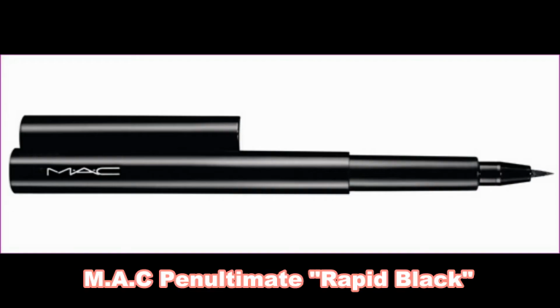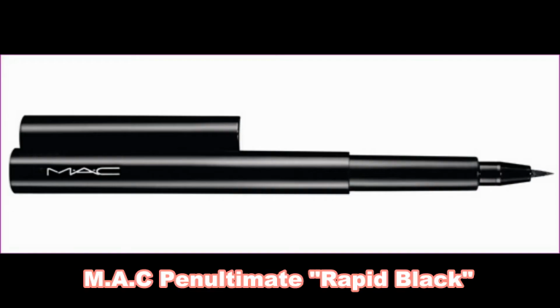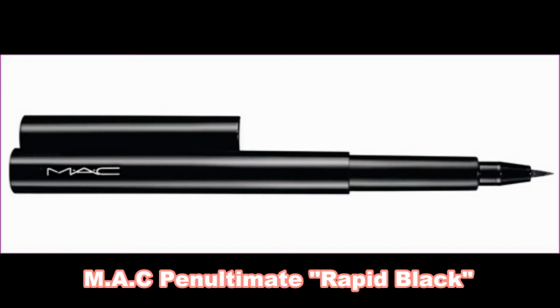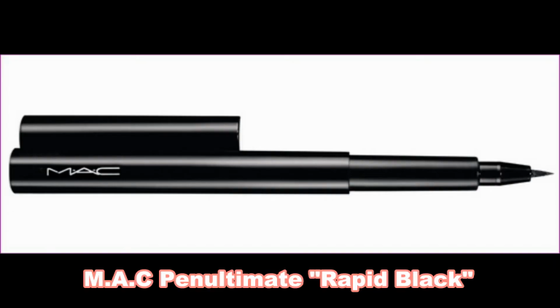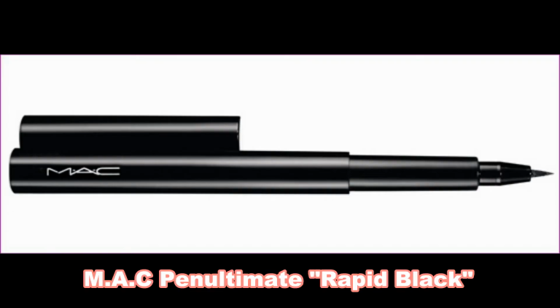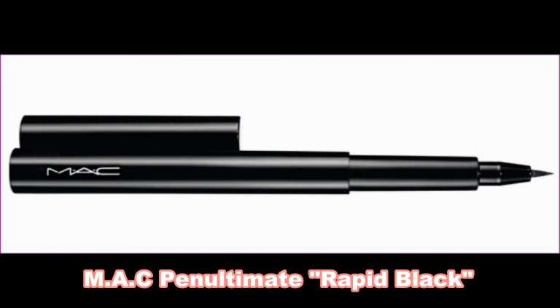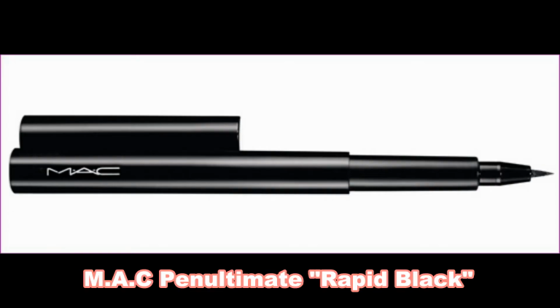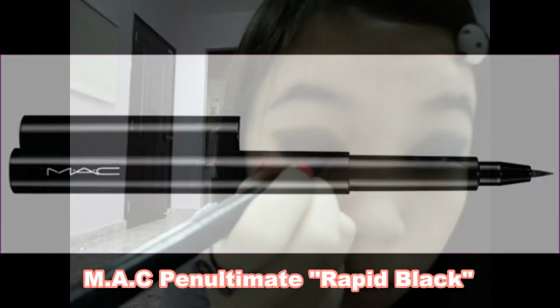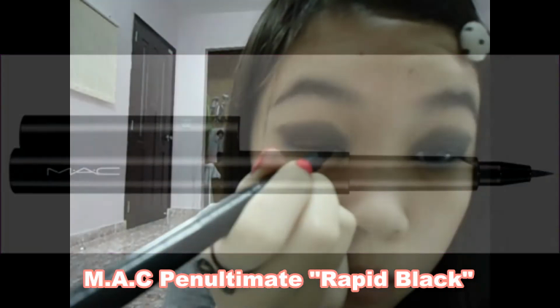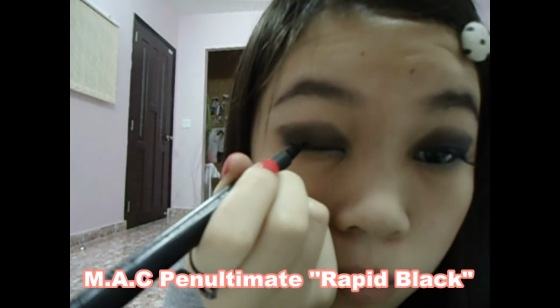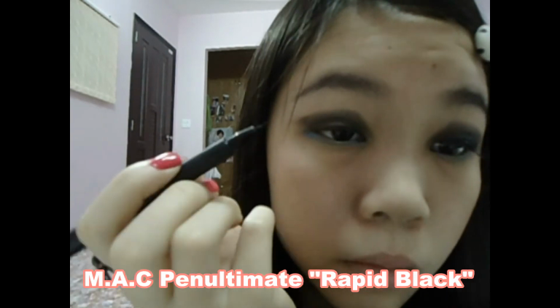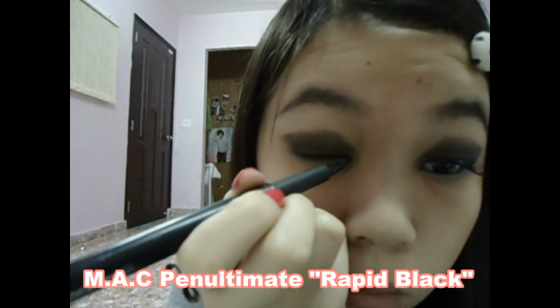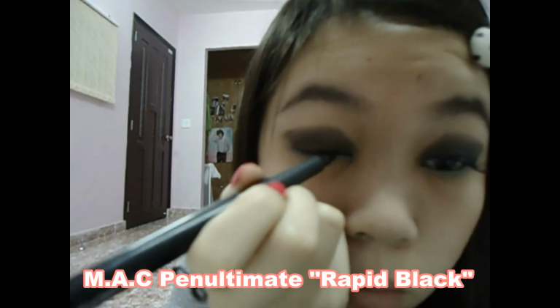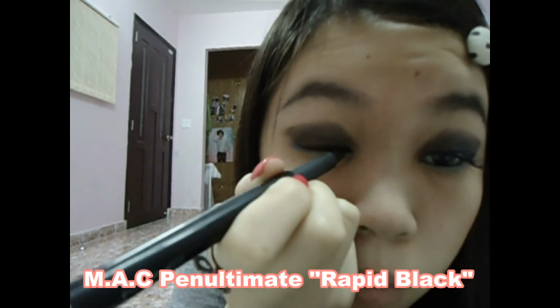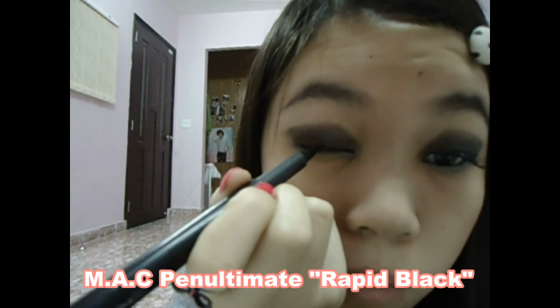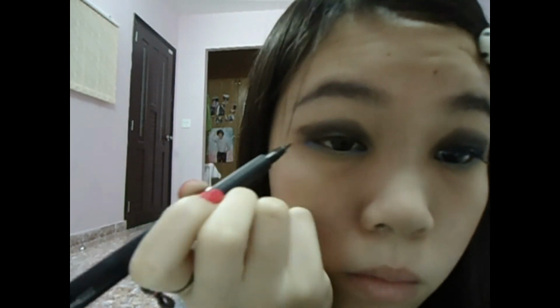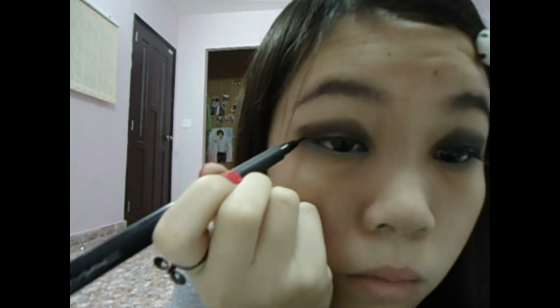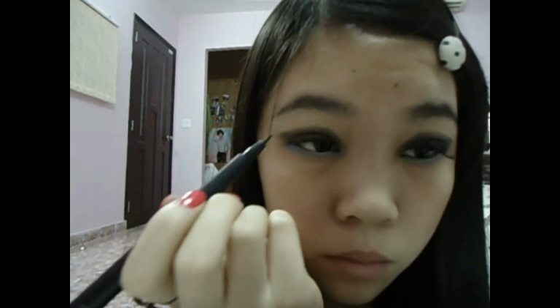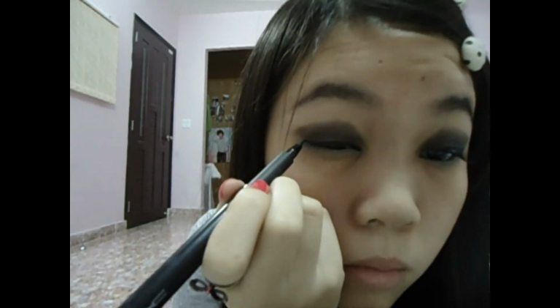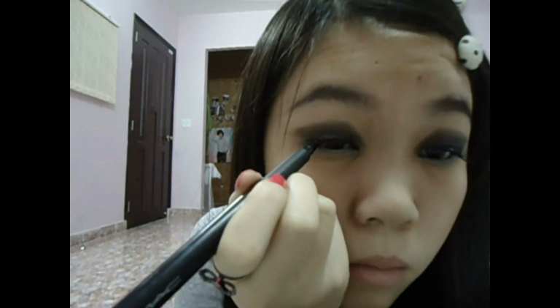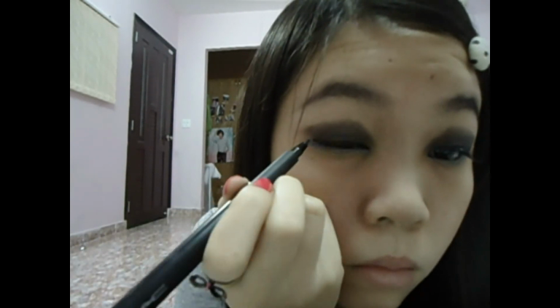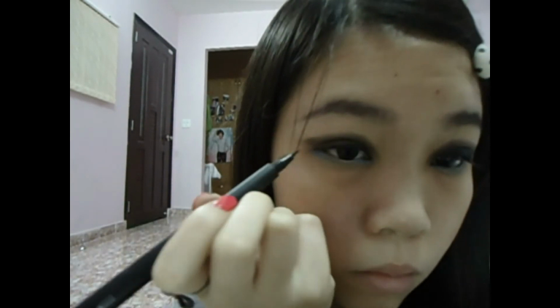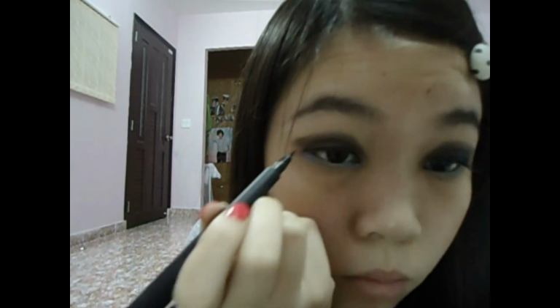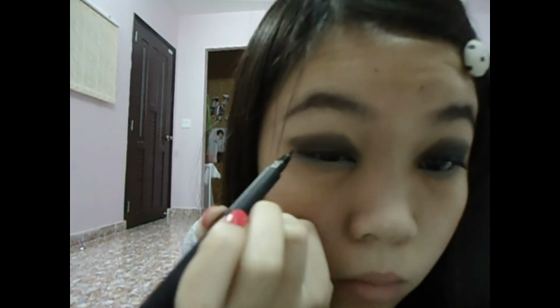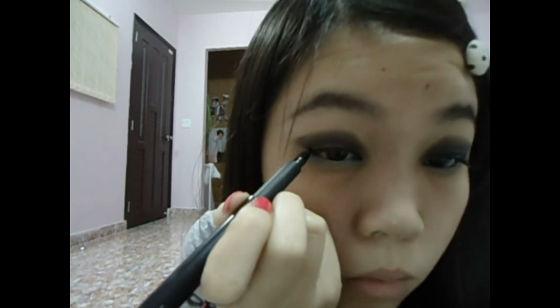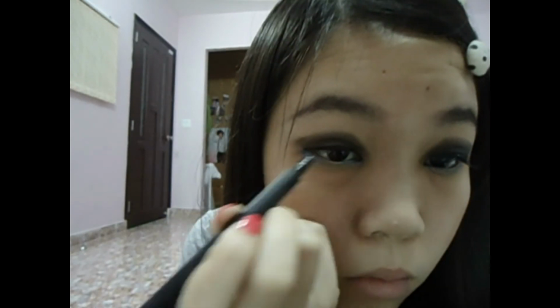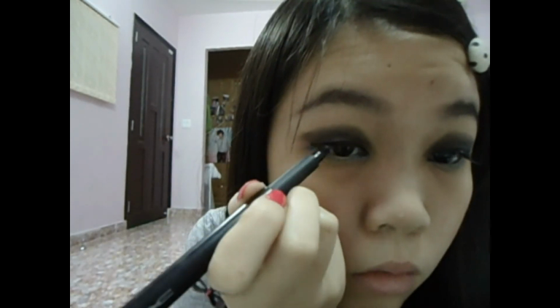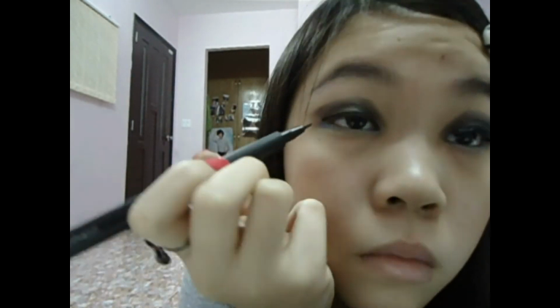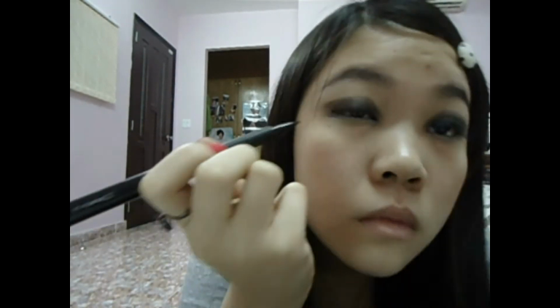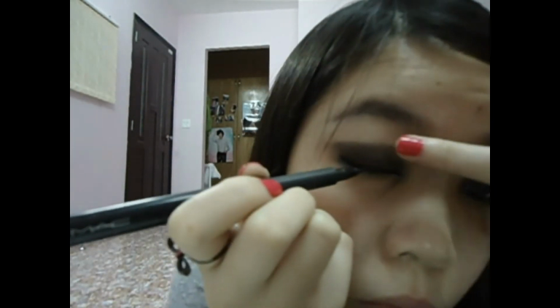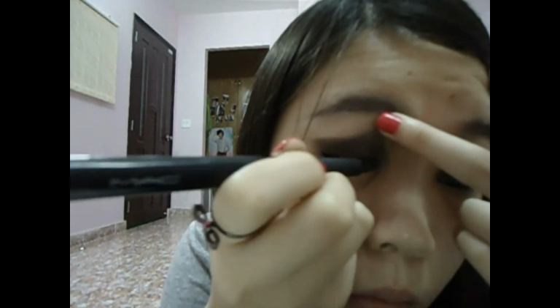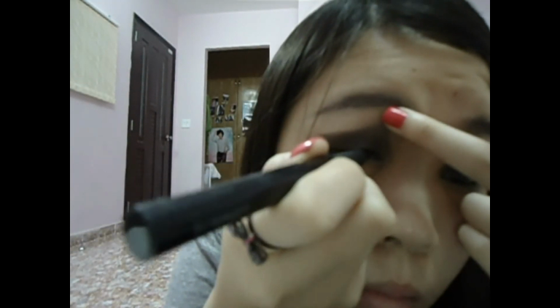Then I use my Penultimate eyeliner and wrap it black to make a cat eye. But since my eyeshadow is already black, you don't need to make your eyeliner intense.